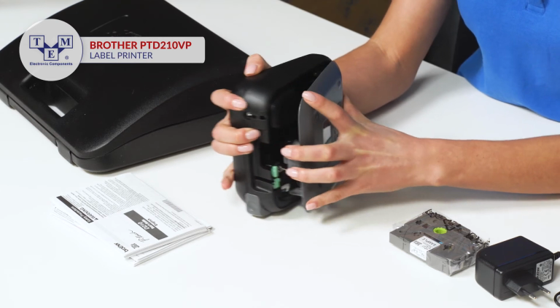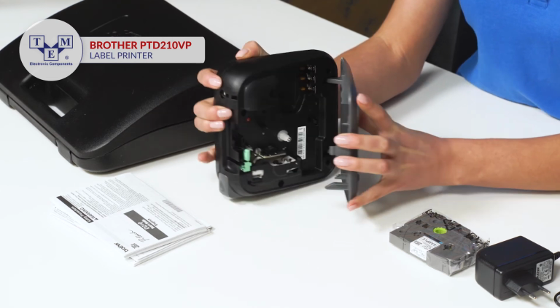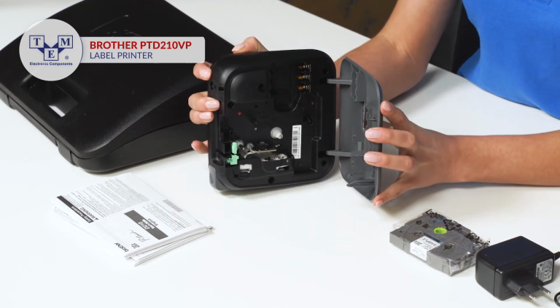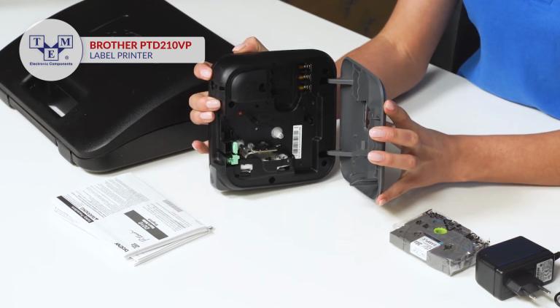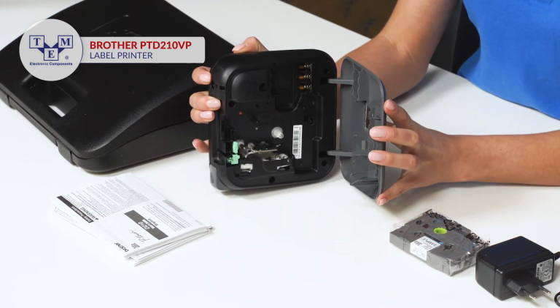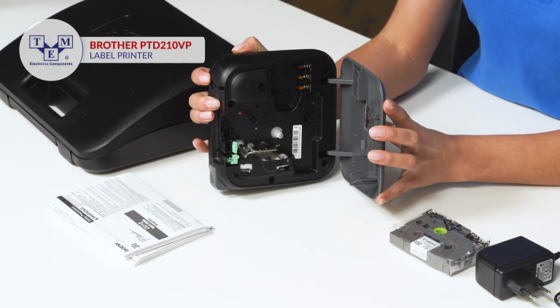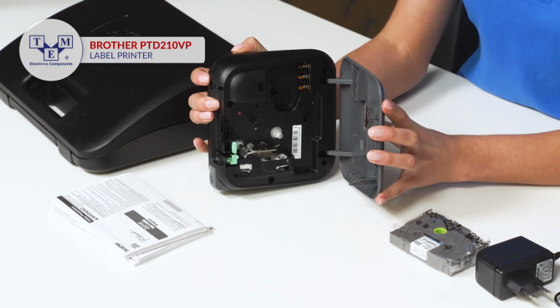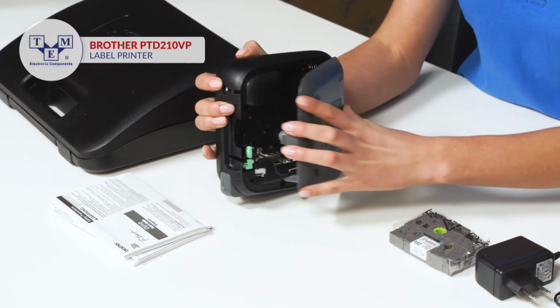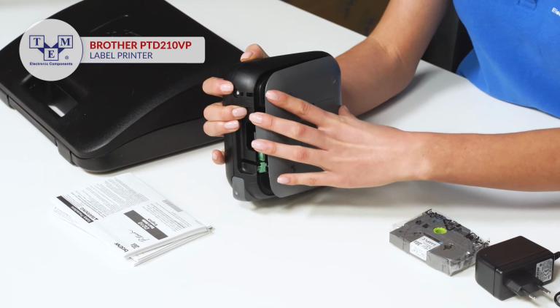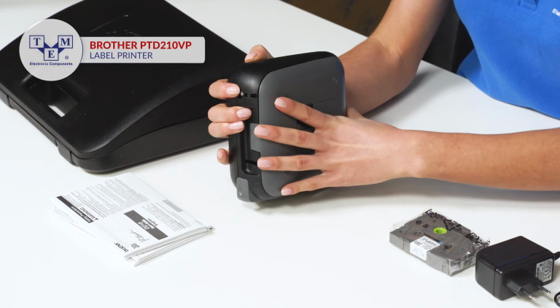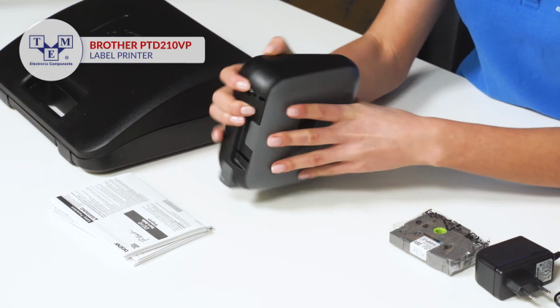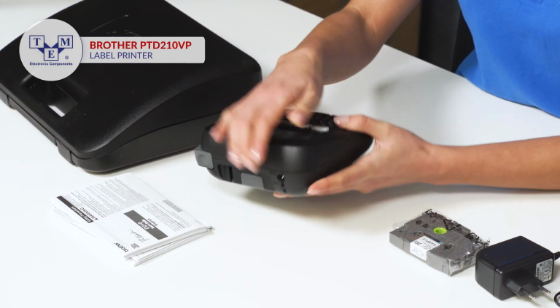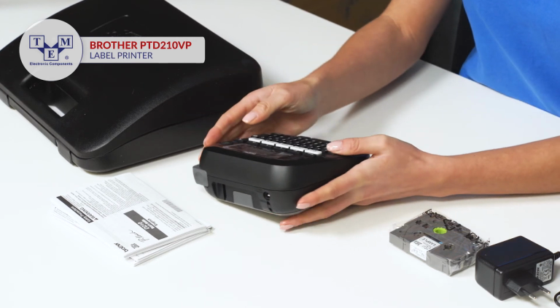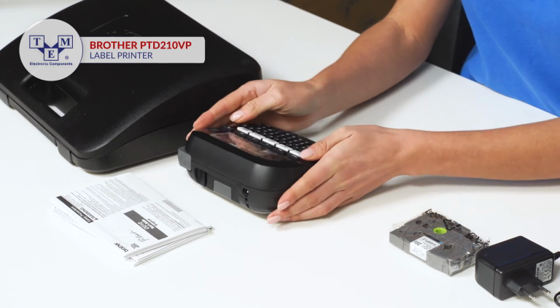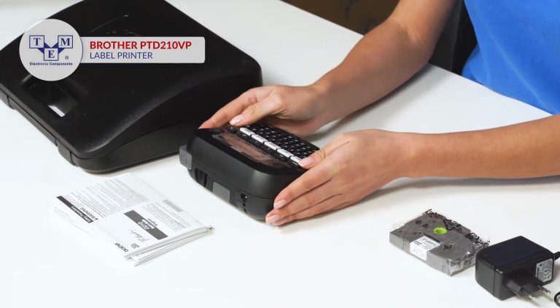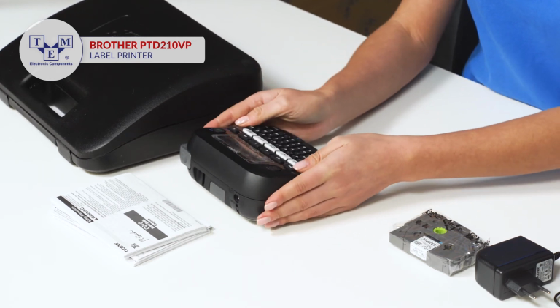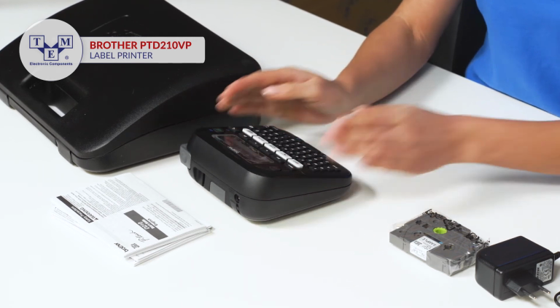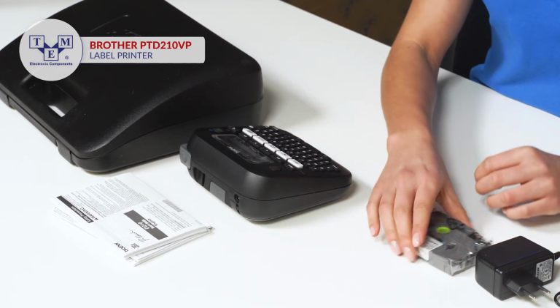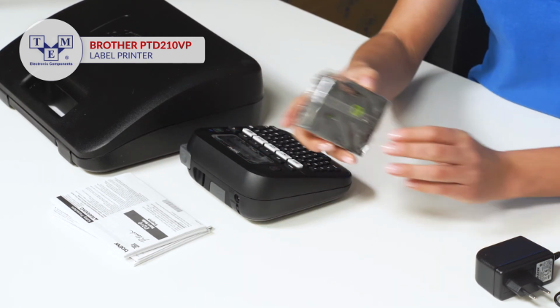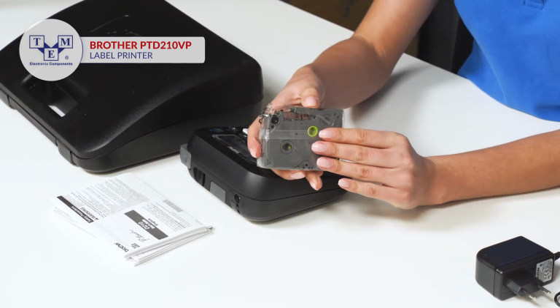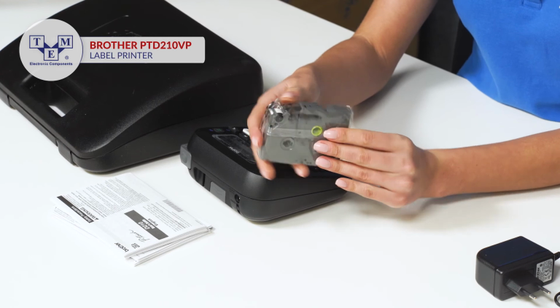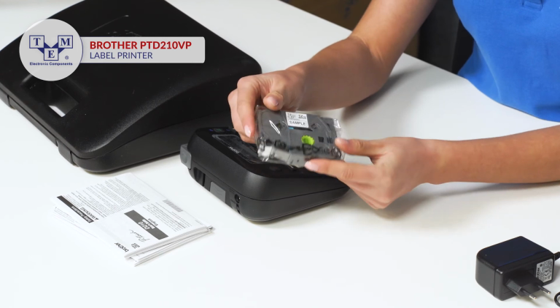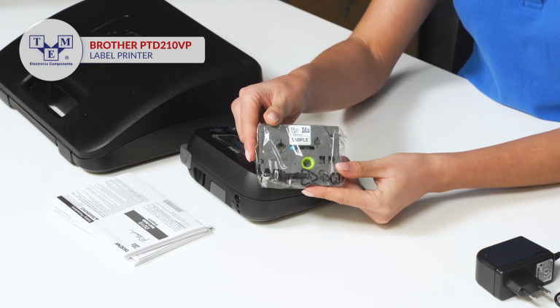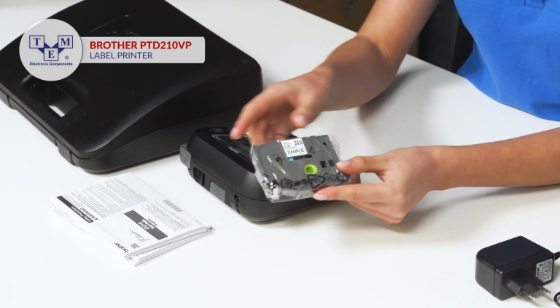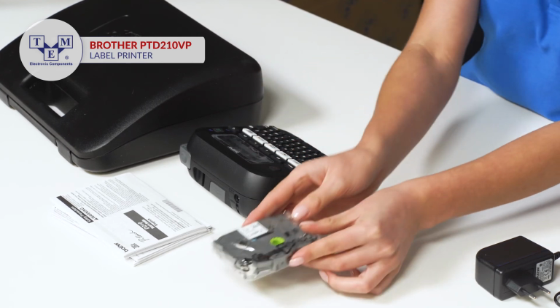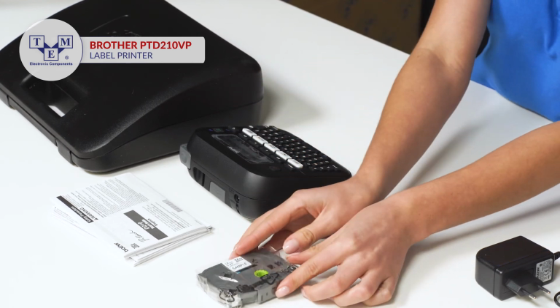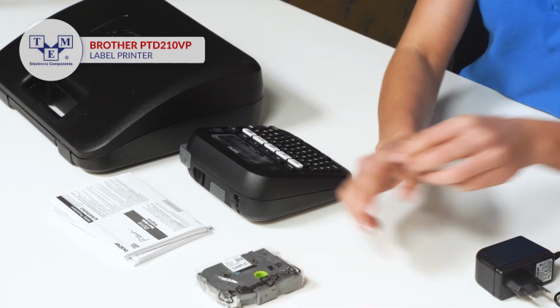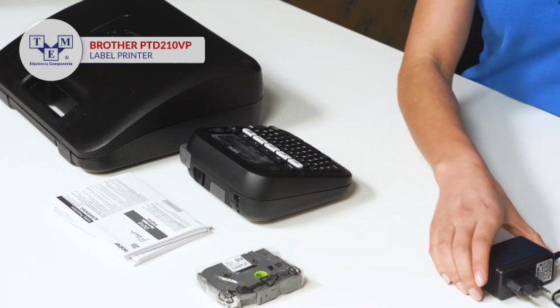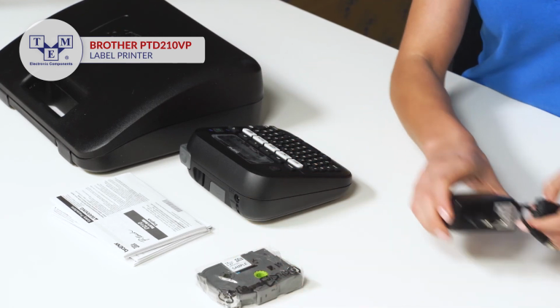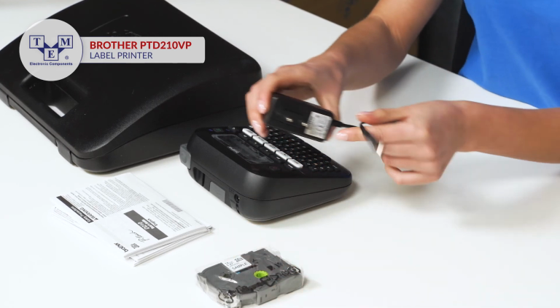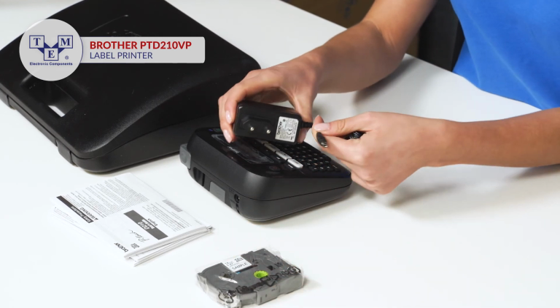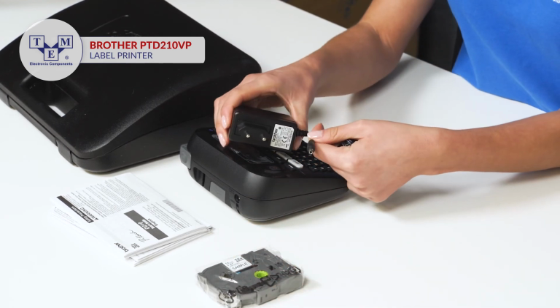It may also be powered by six AAA batteries, which are not included in the set. The box contains one sample 12 mm black and white cartridge and the AC adapter.